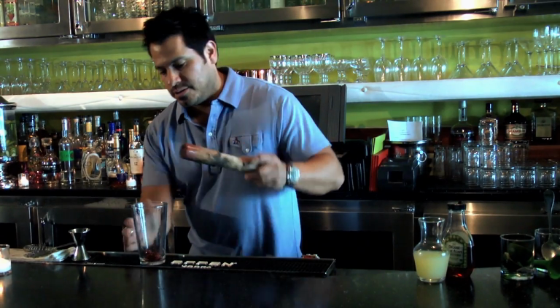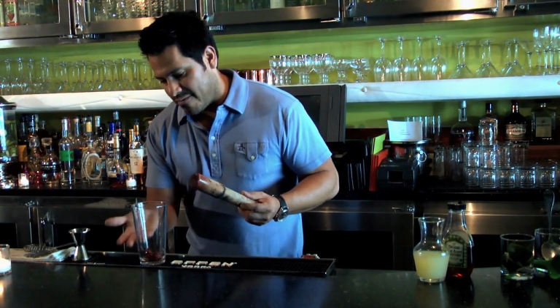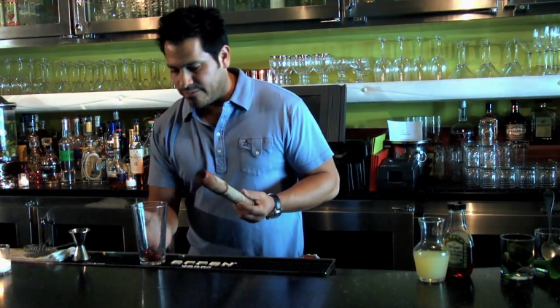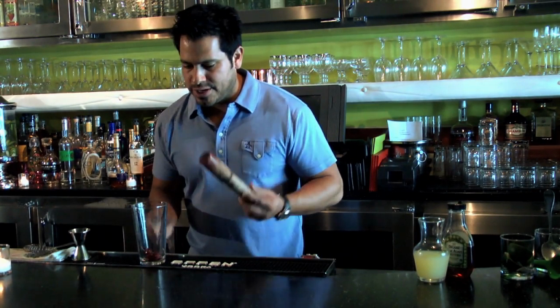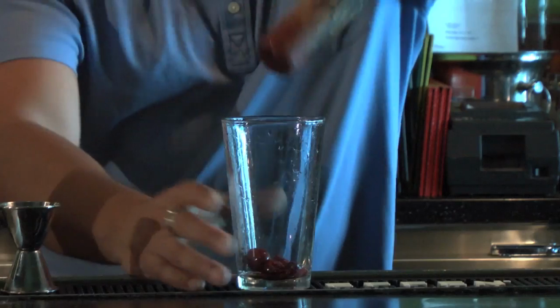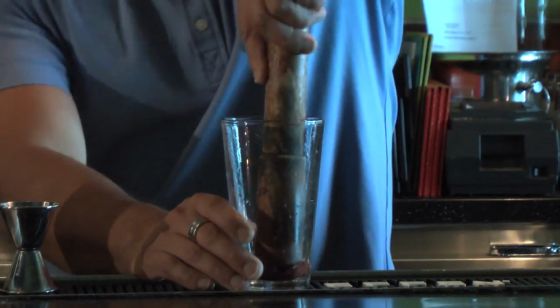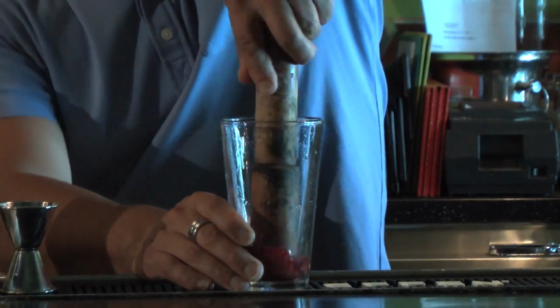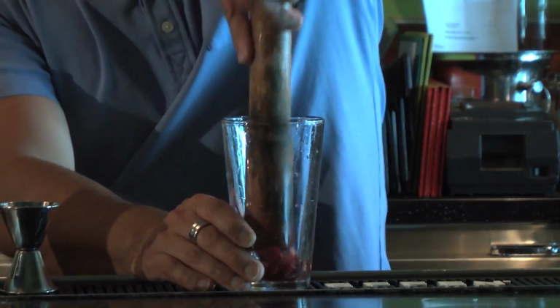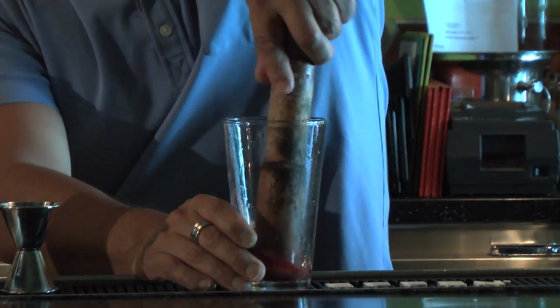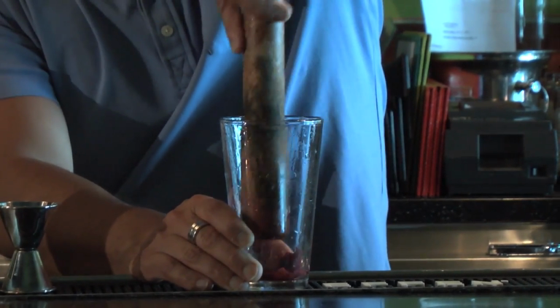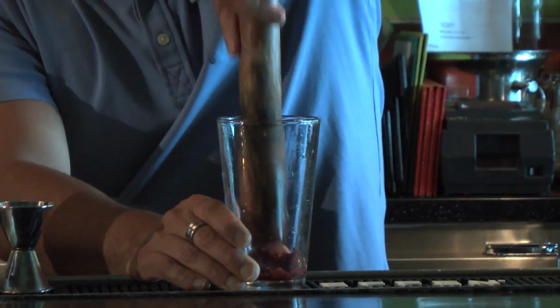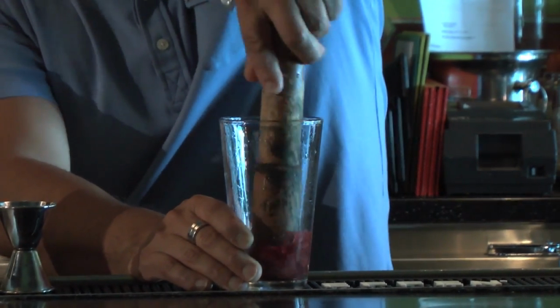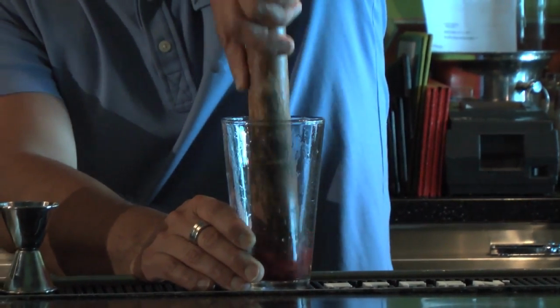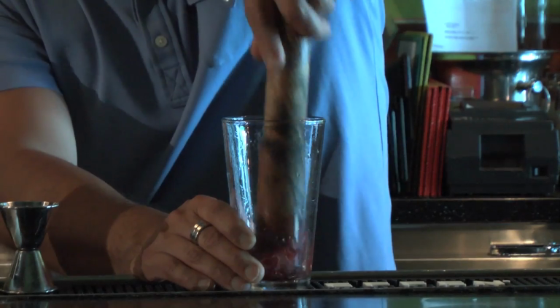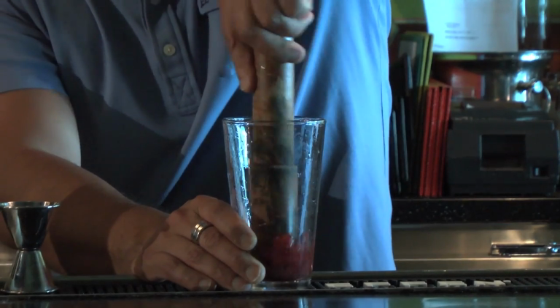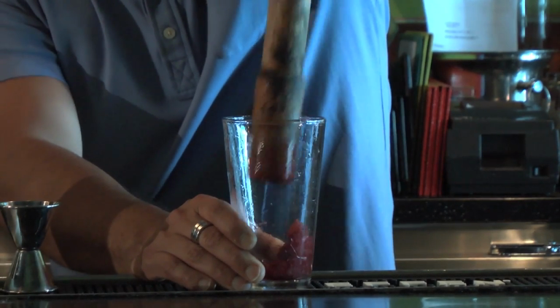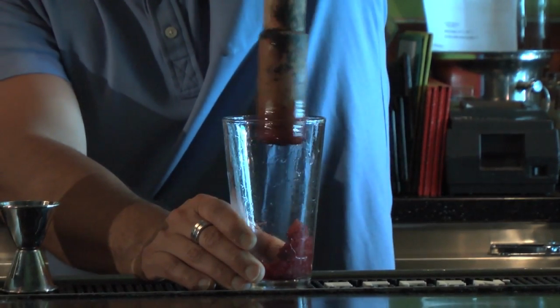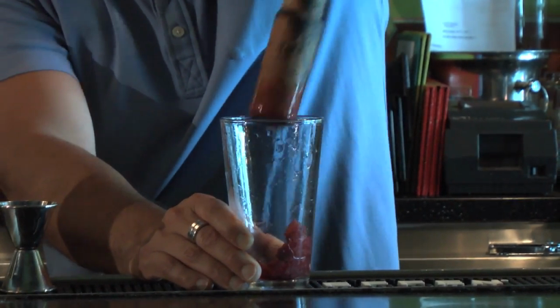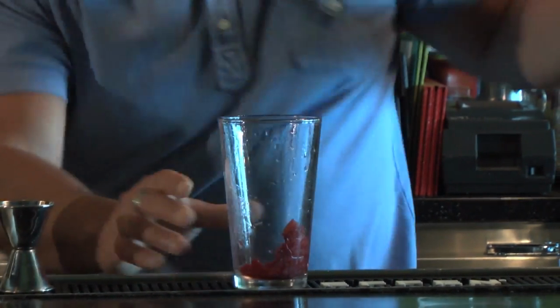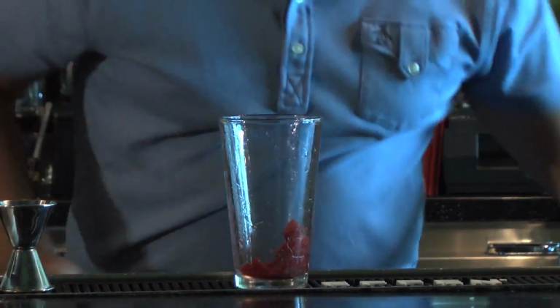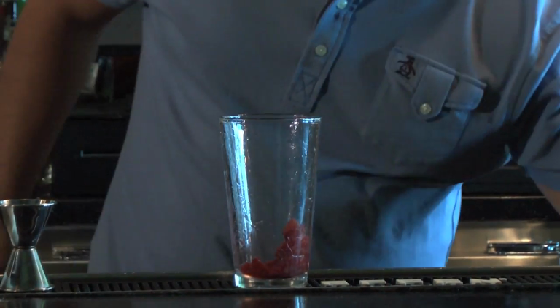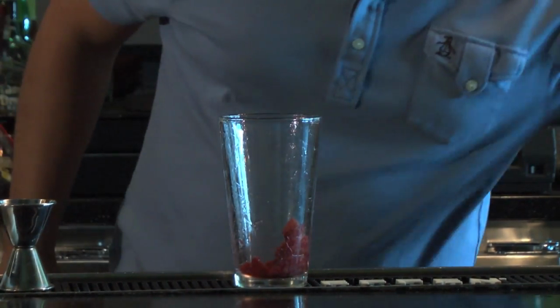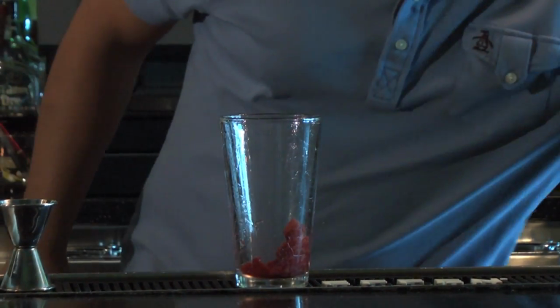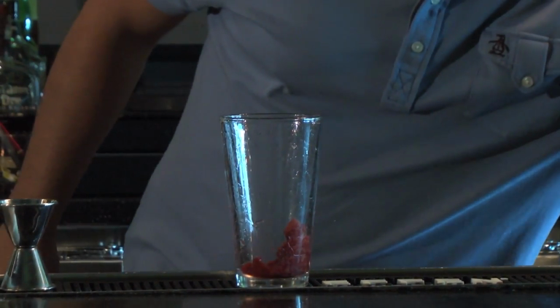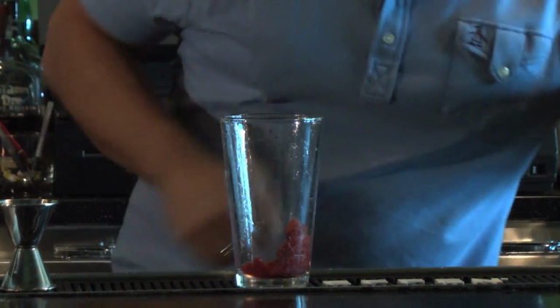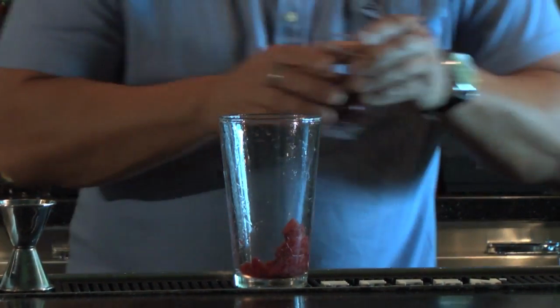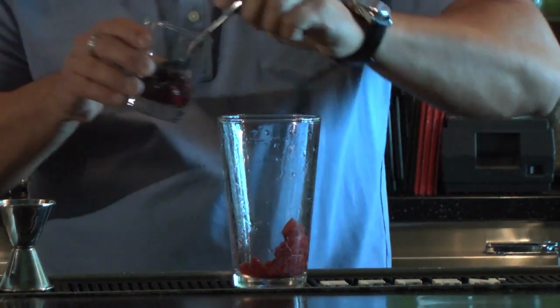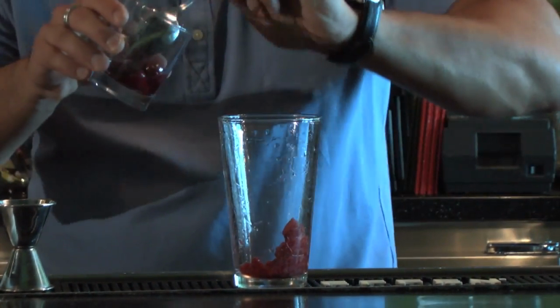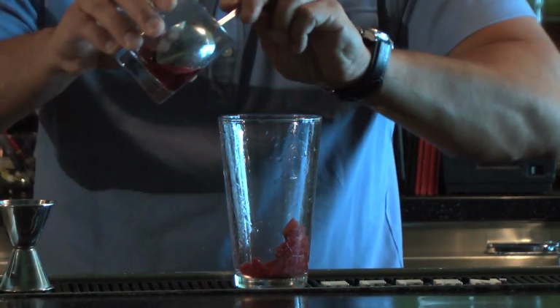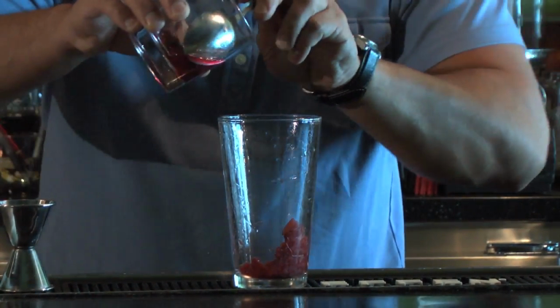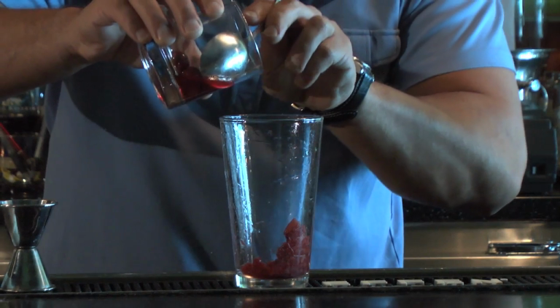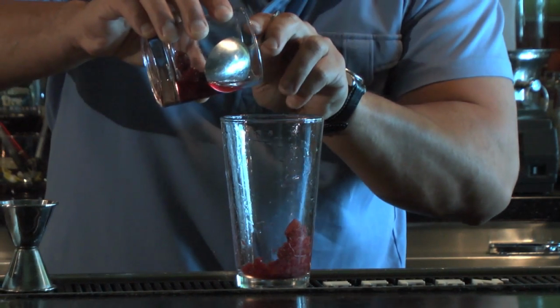So I have about four cherries. You want to muddle them a little bit. You also want to add a little bit of the juice that they're packed in — not too much.